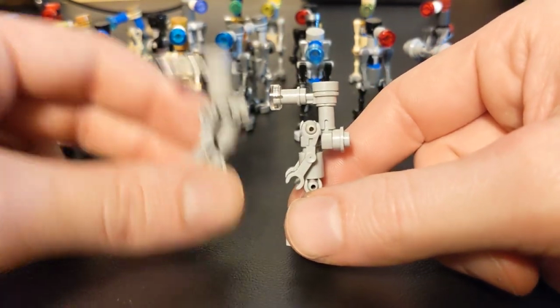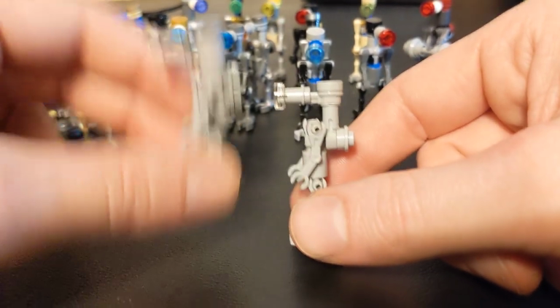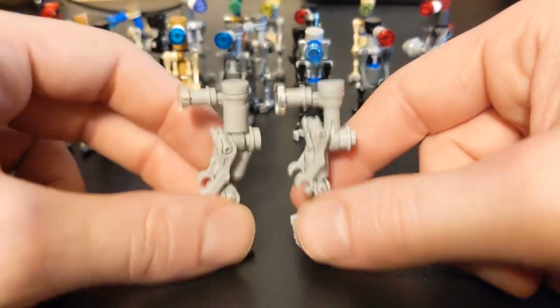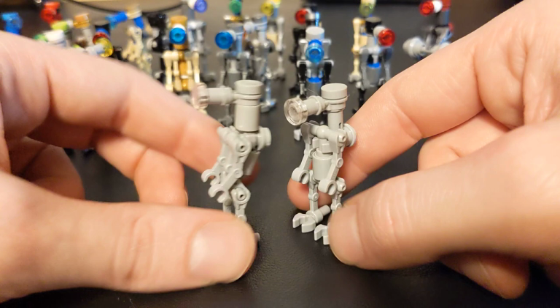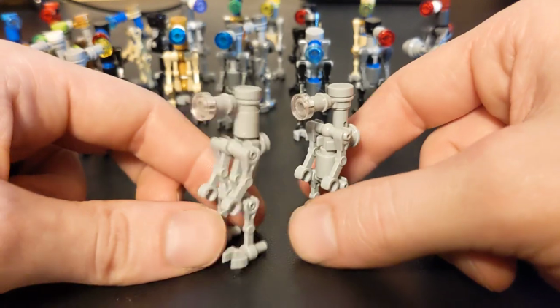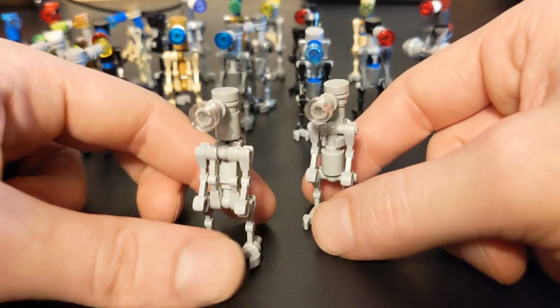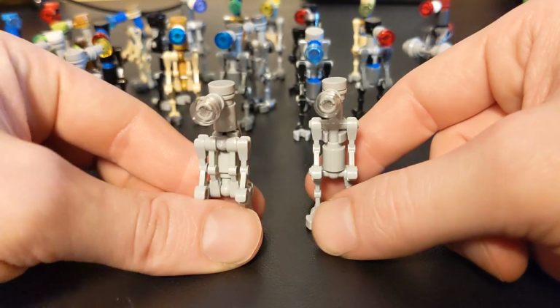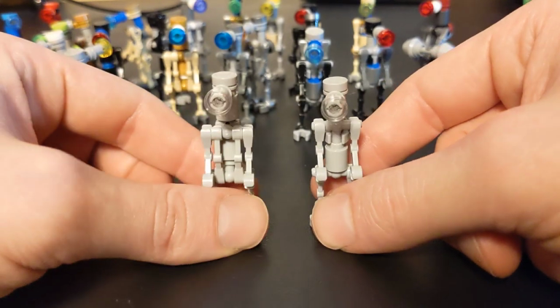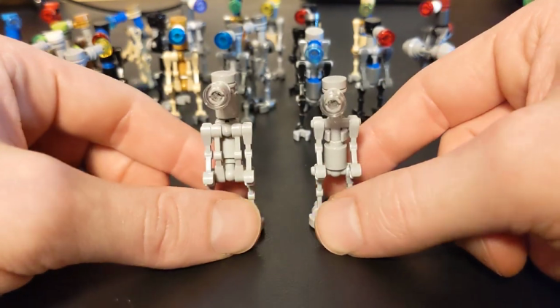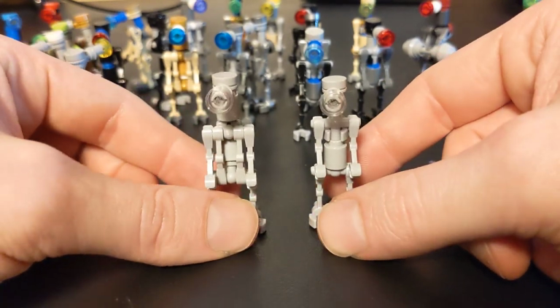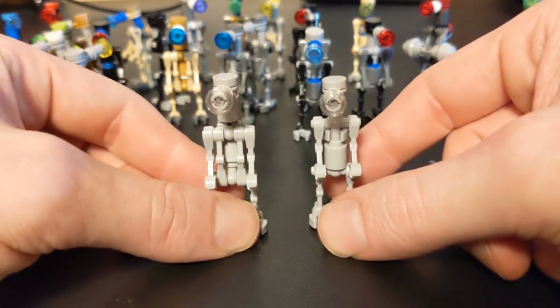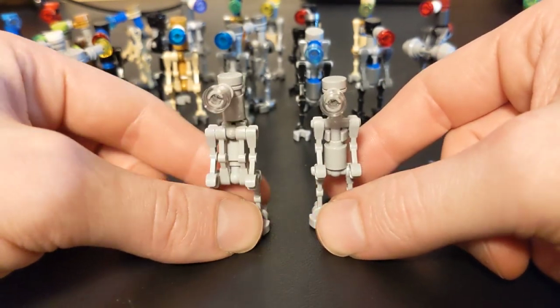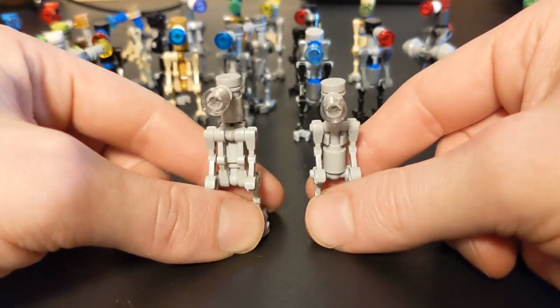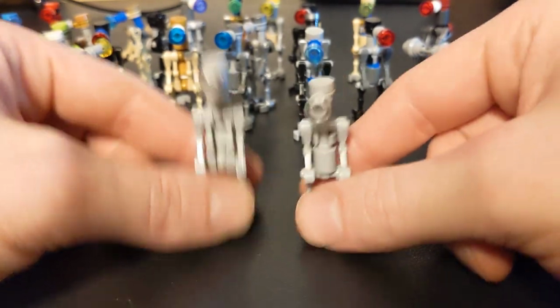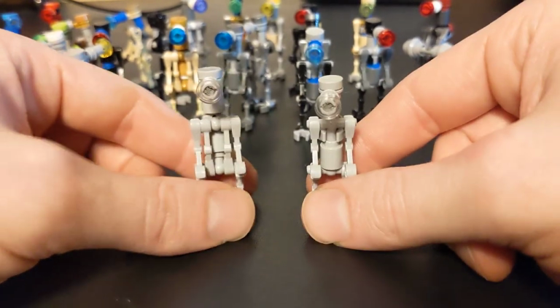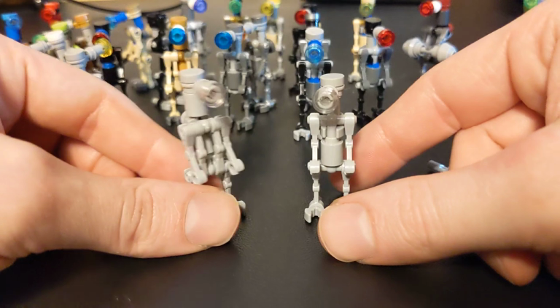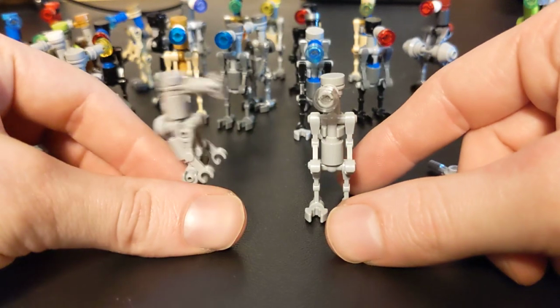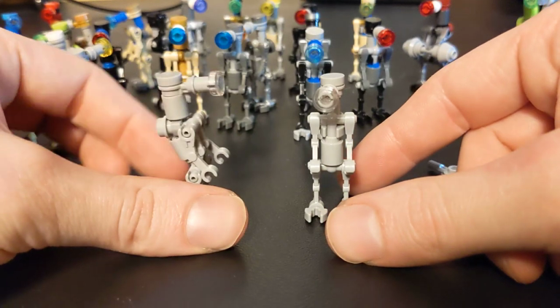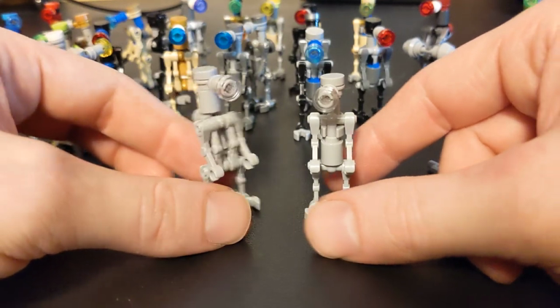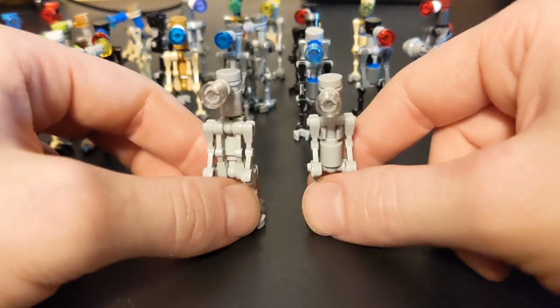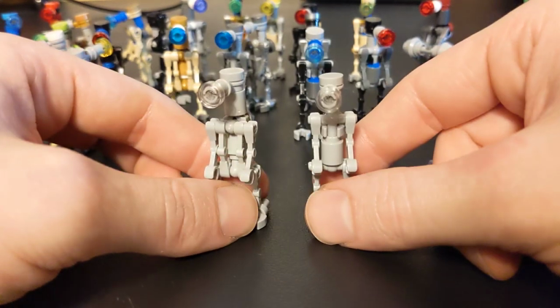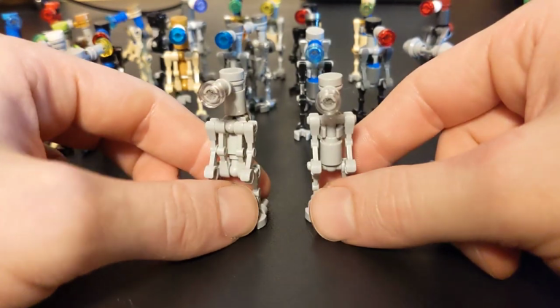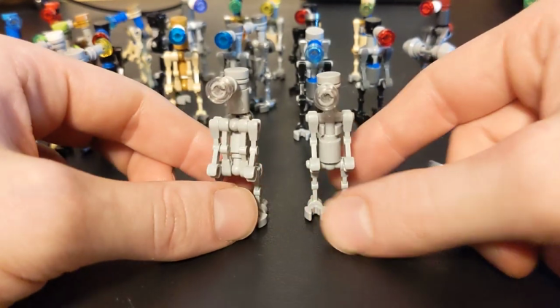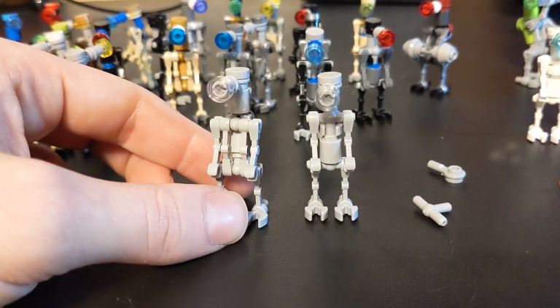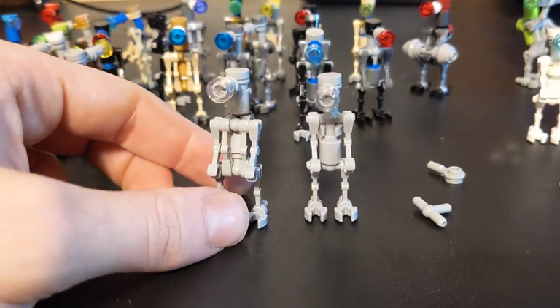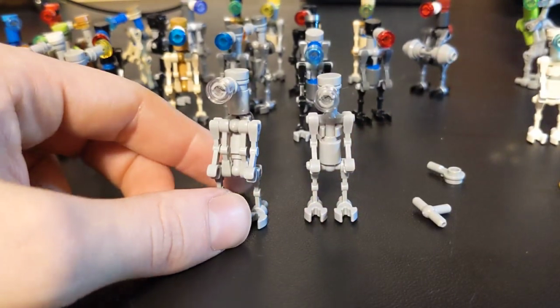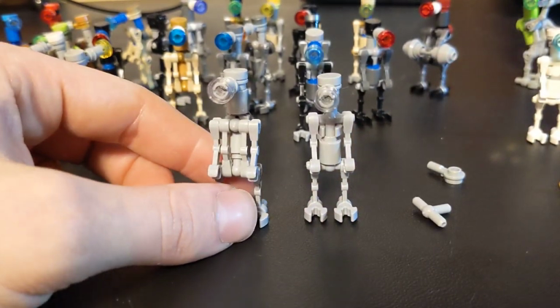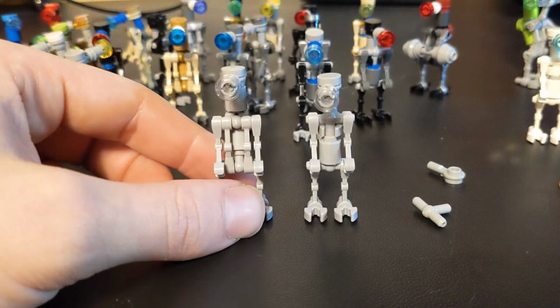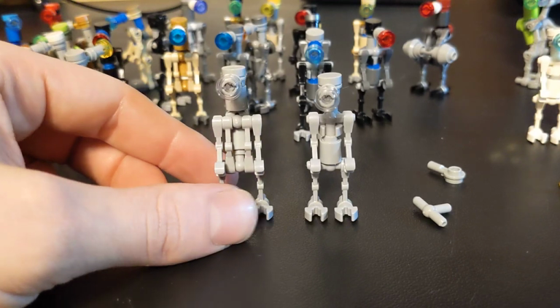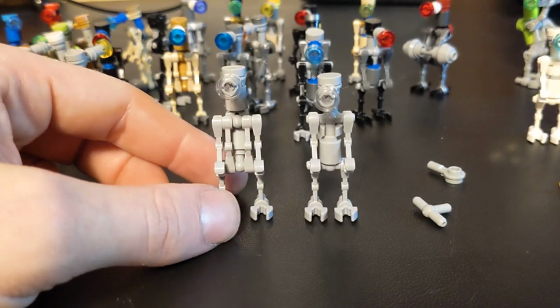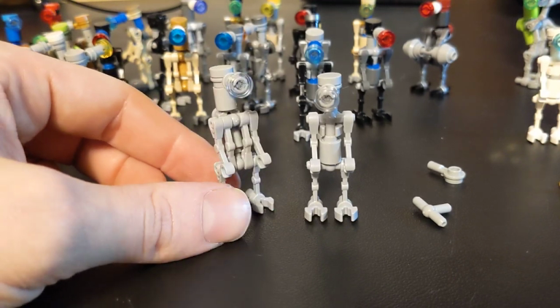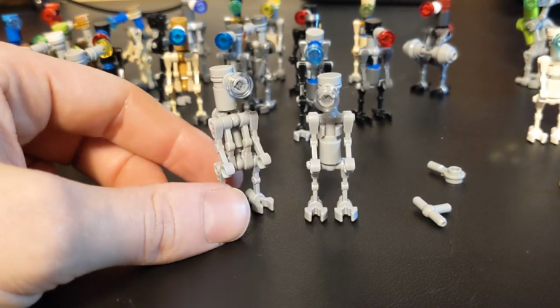I was so excited — I ran up to my wife and I was like, hey, look what I made. And it's so close to the original. I was geeking out about it. It was pretty good.